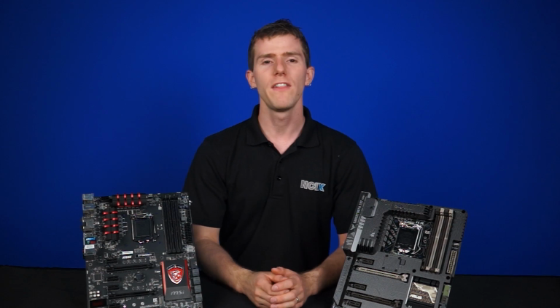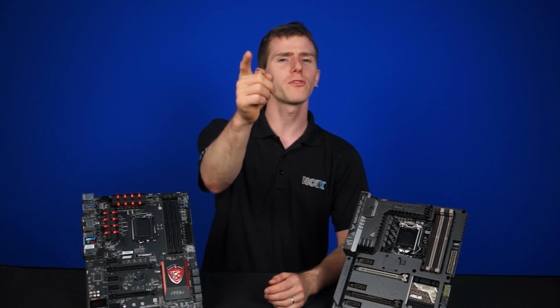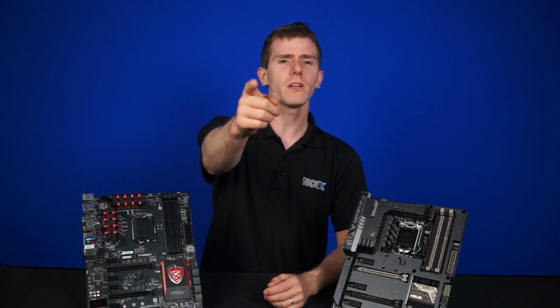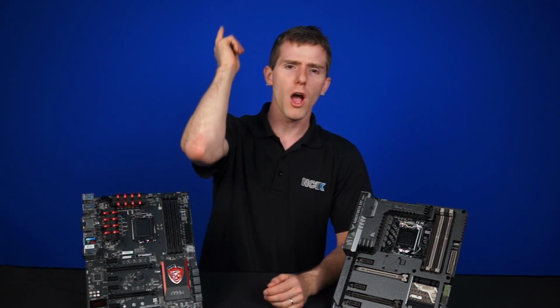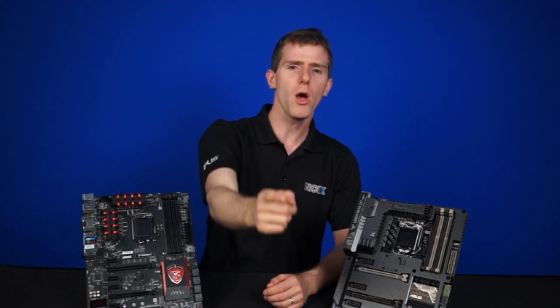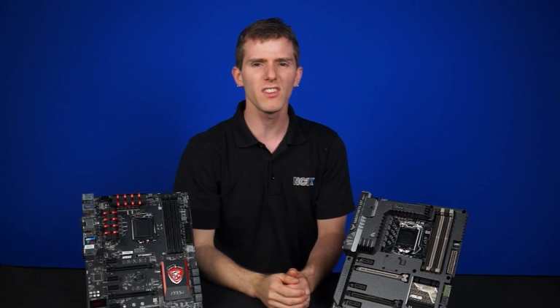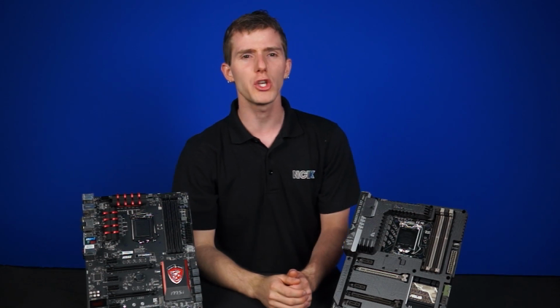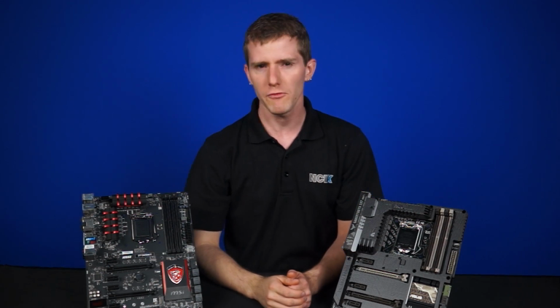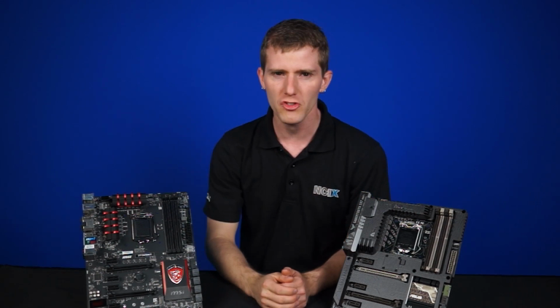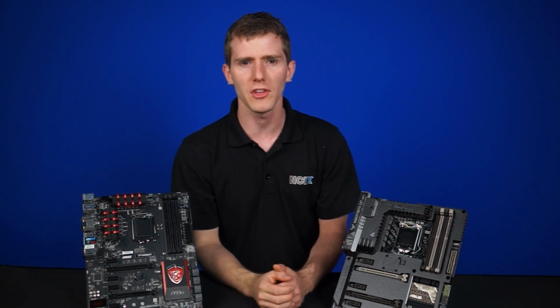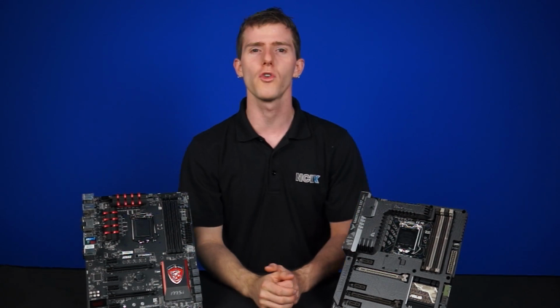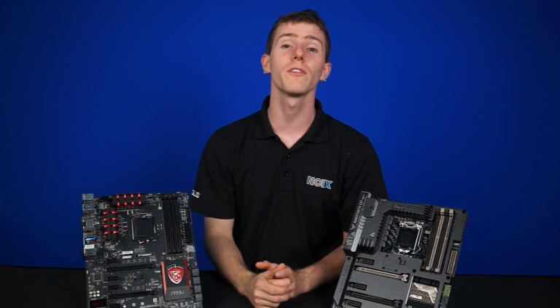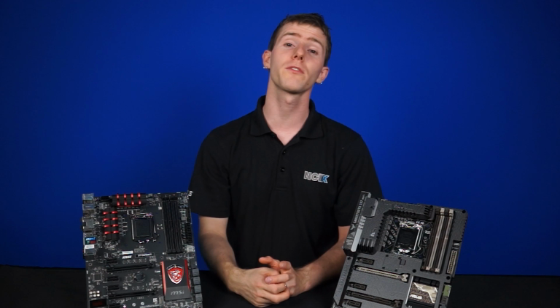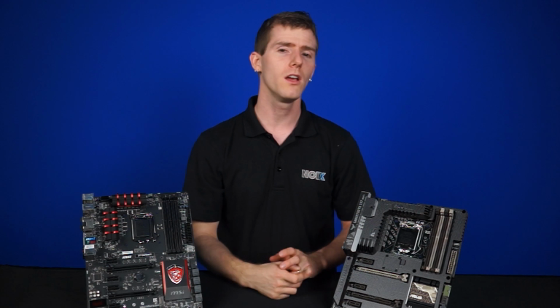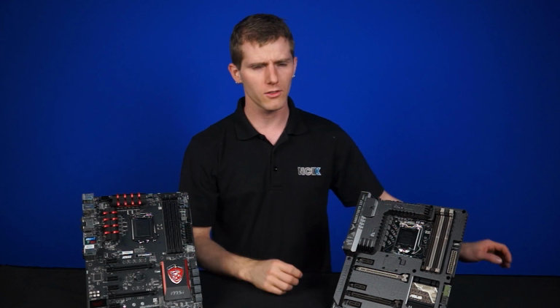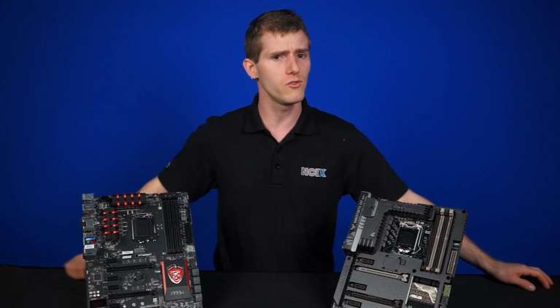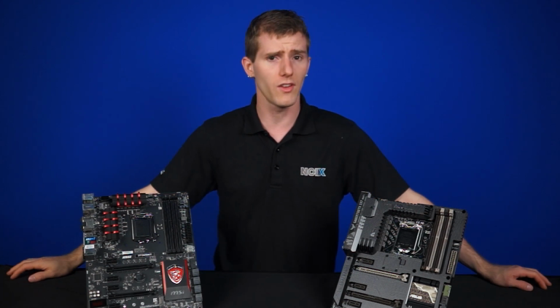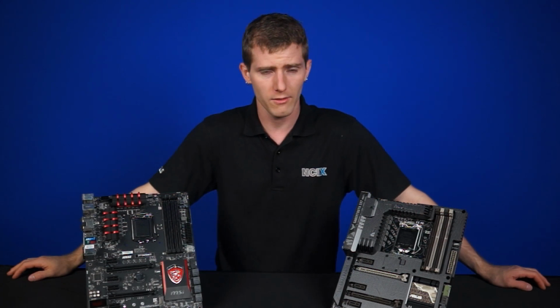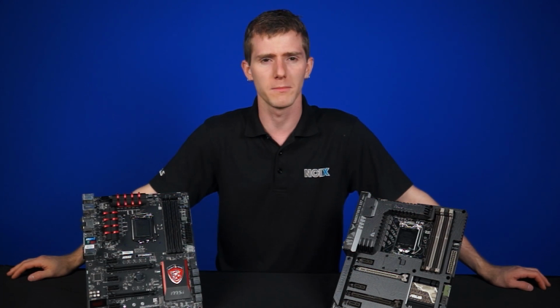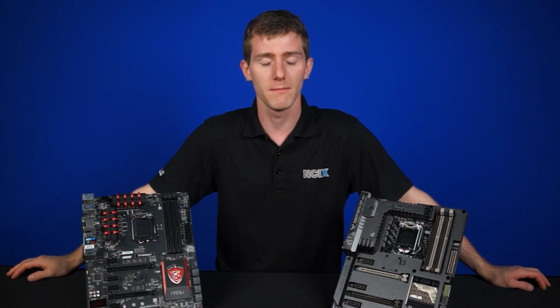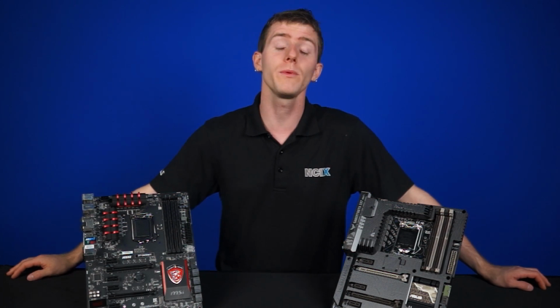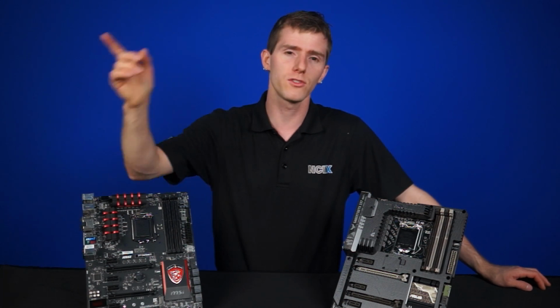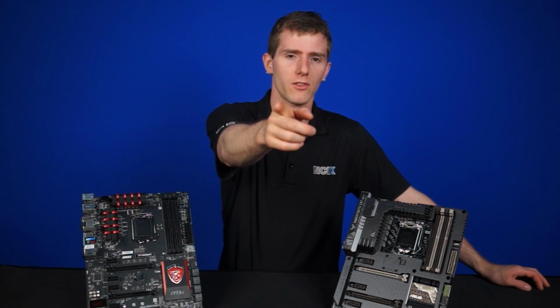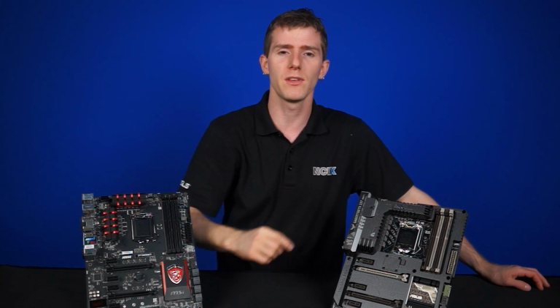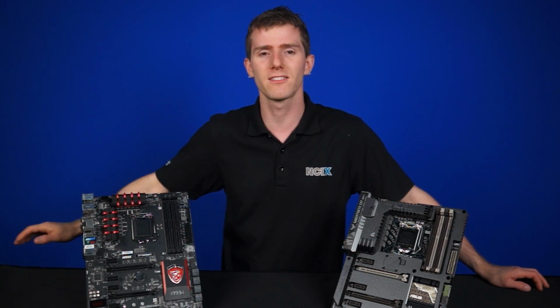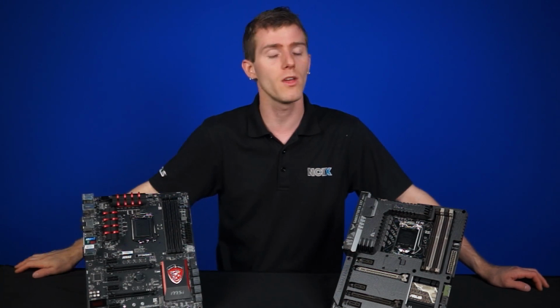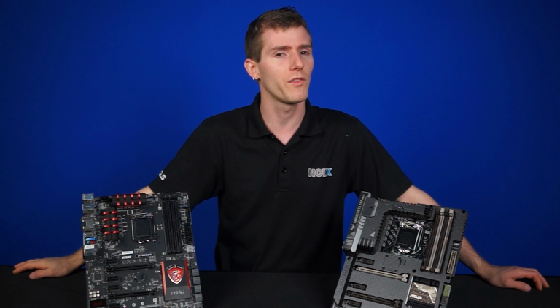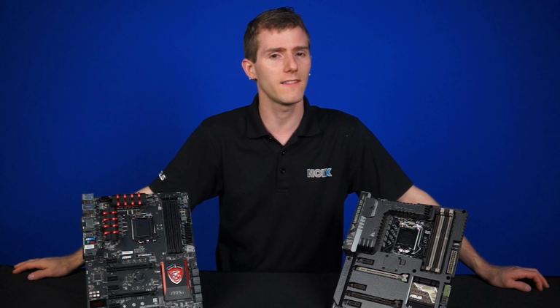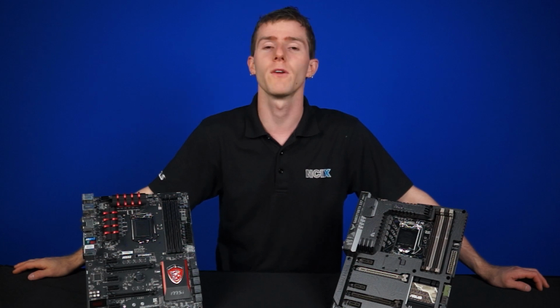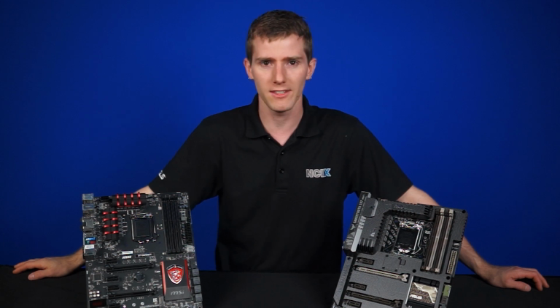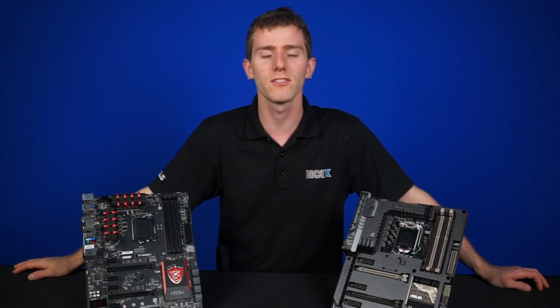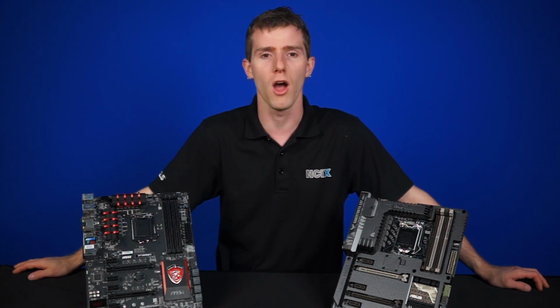Thank you guys for watching. Comment below and tell us if you think you're ready for next-gen SSD storage or if SATA 3 is going to serve you just fine for some time. Don't forget to subscribe to NCIX Tech Tips for more videos from NCIX.com.